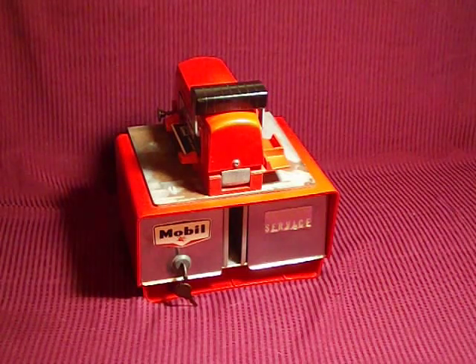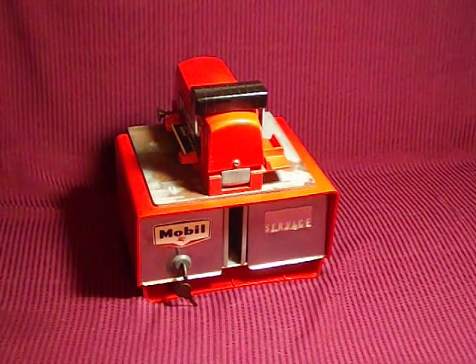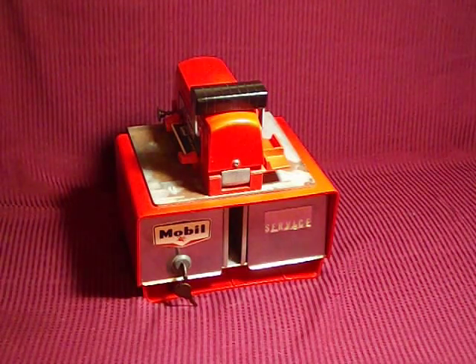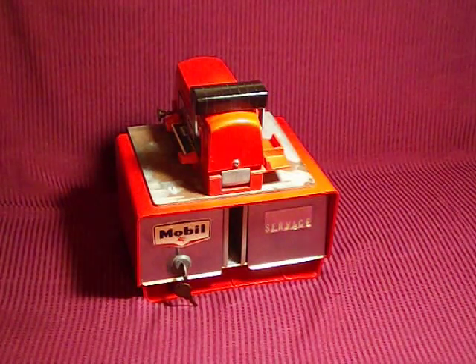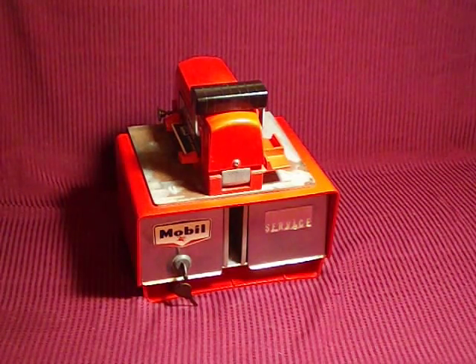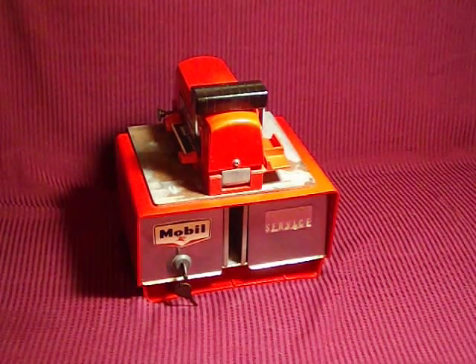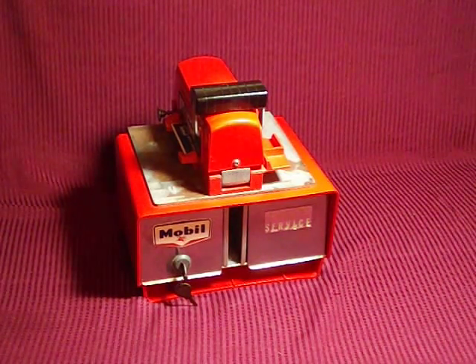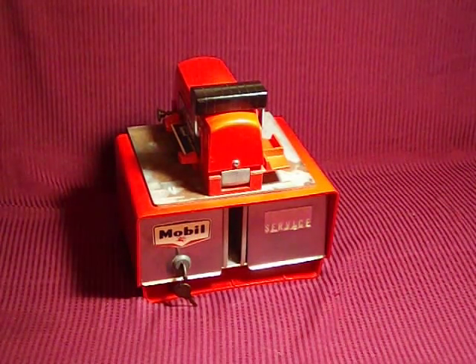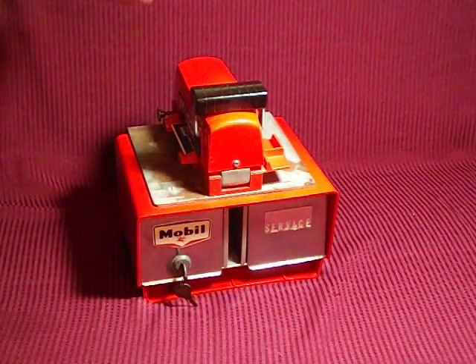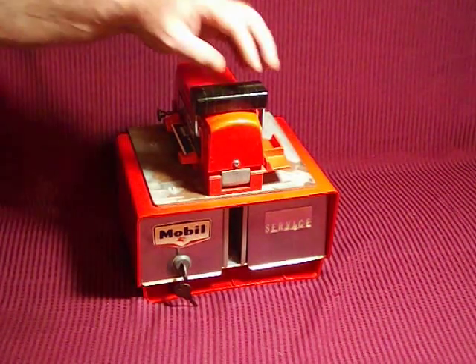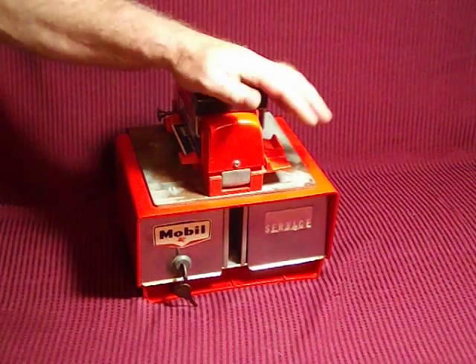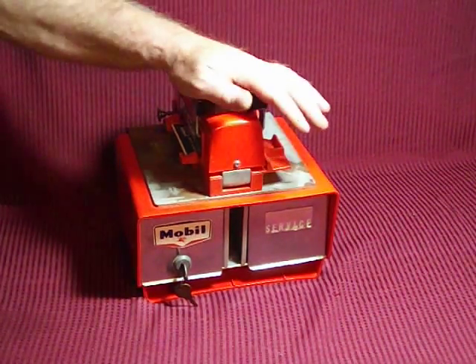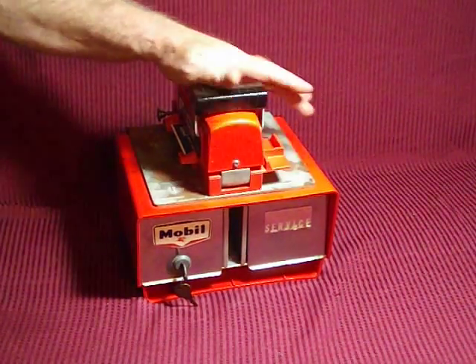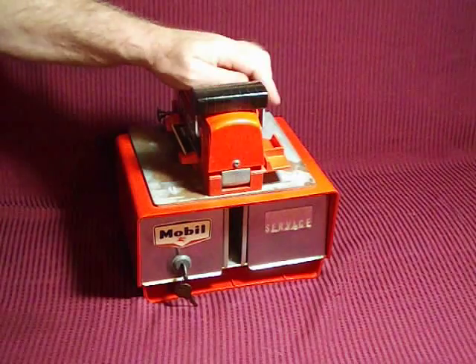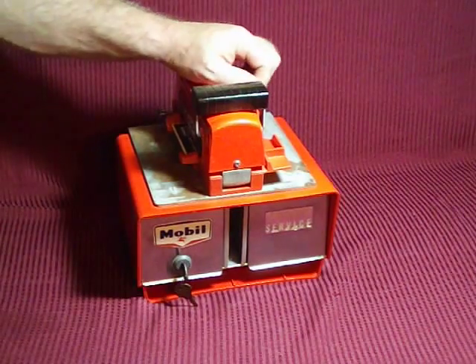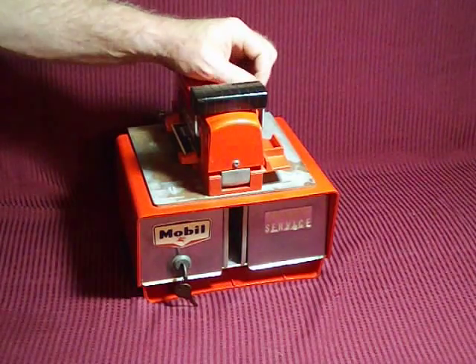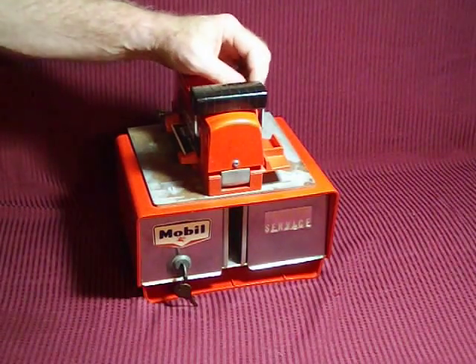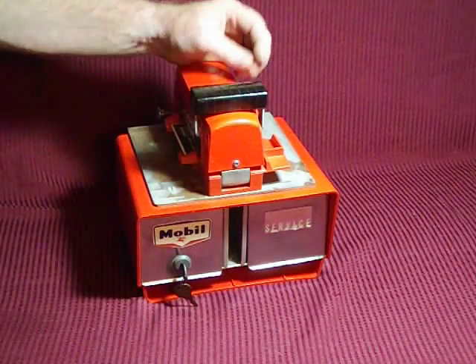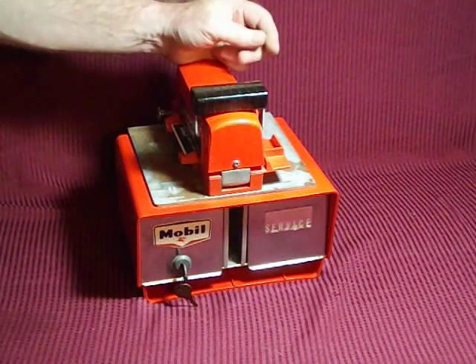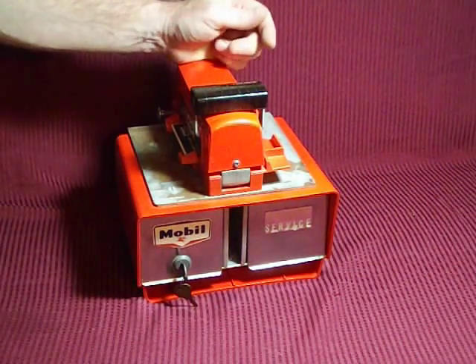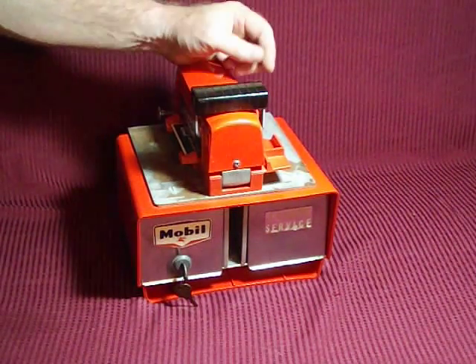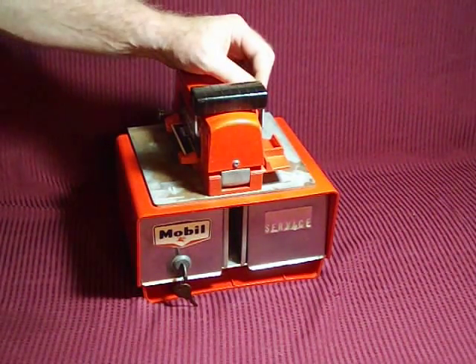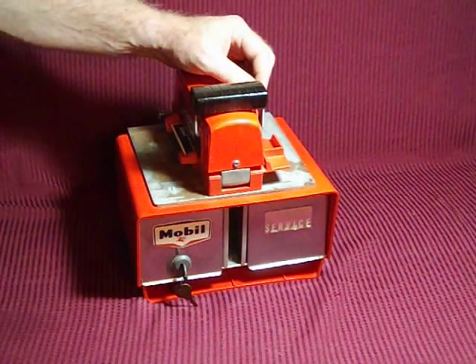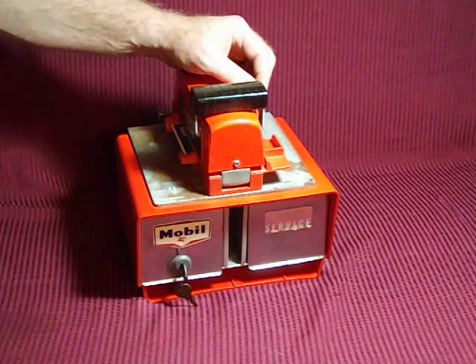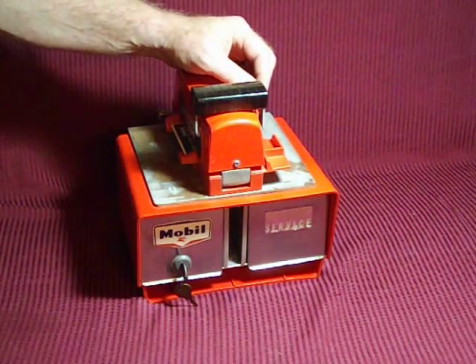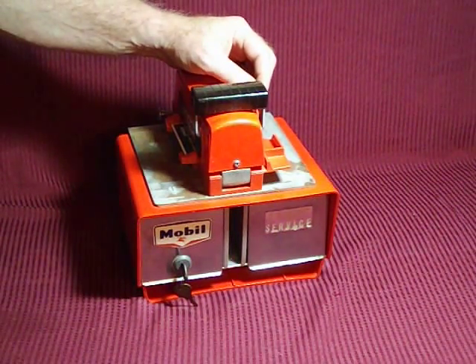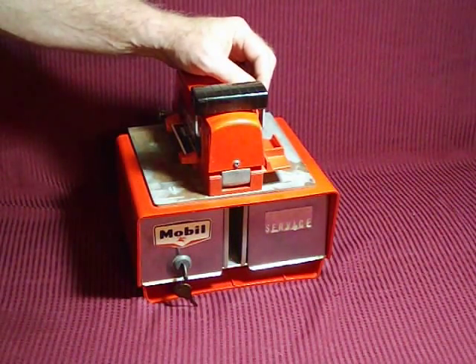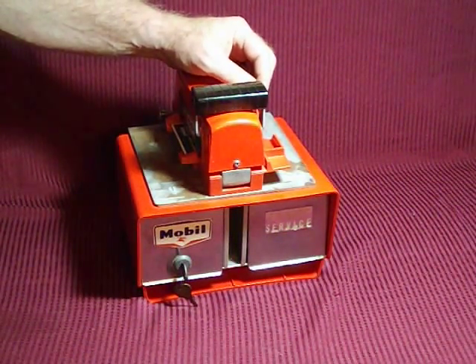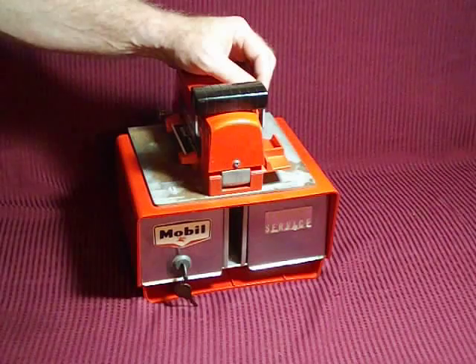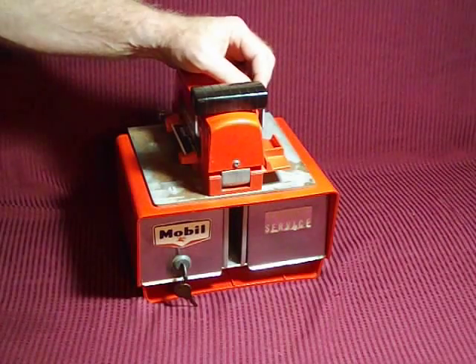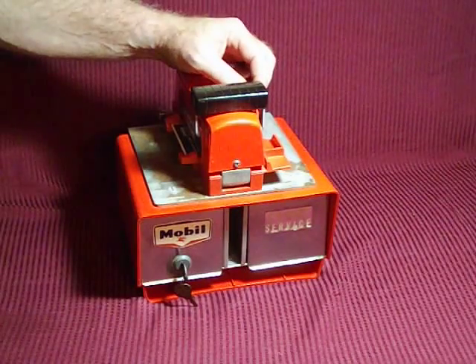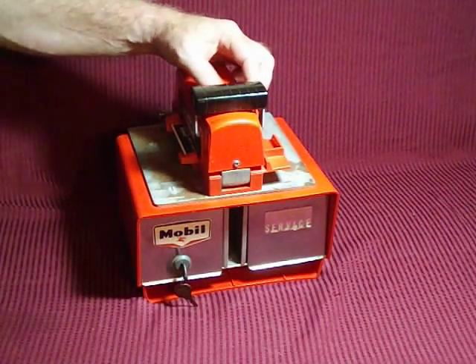Hey guys, I just wanted to show you this awesome auction find I purchased a couple days ago. I got it up for sale on eBay and it is selling — right now it's at $145.00.